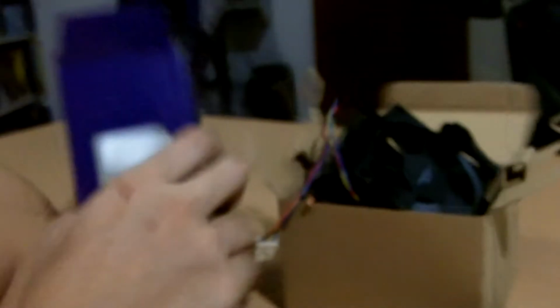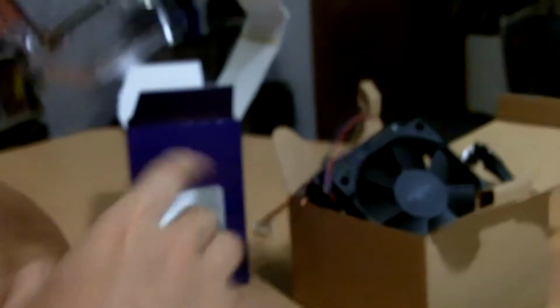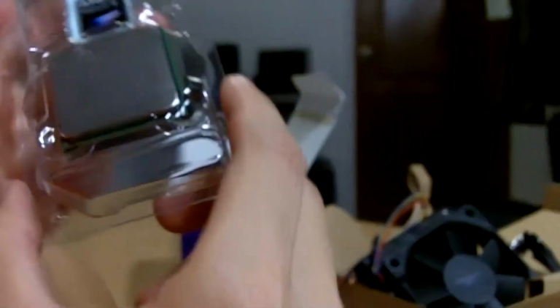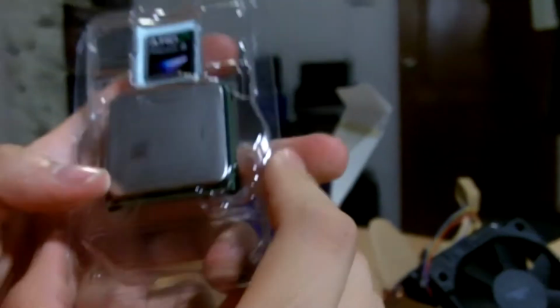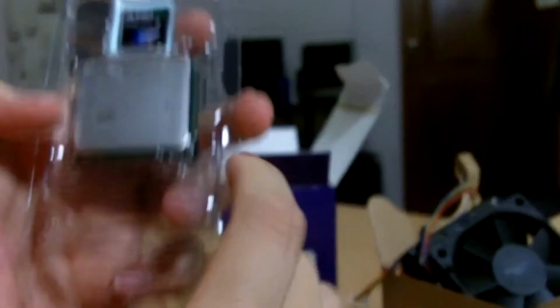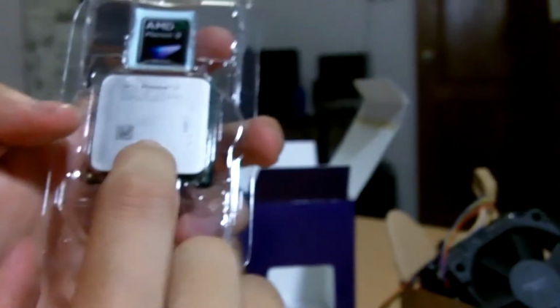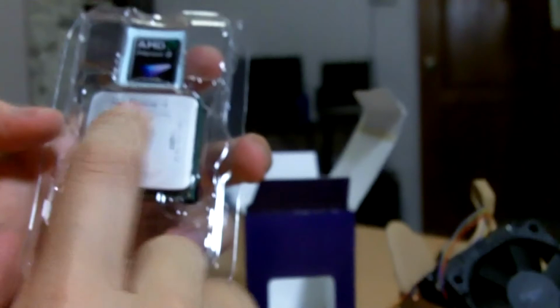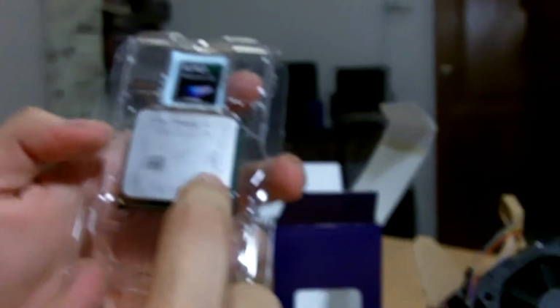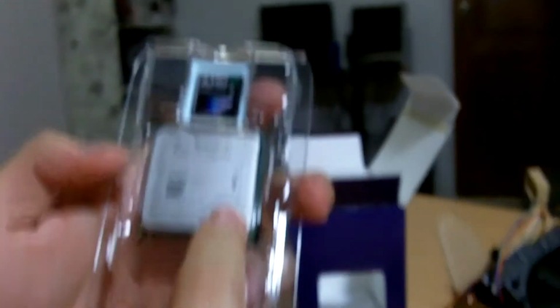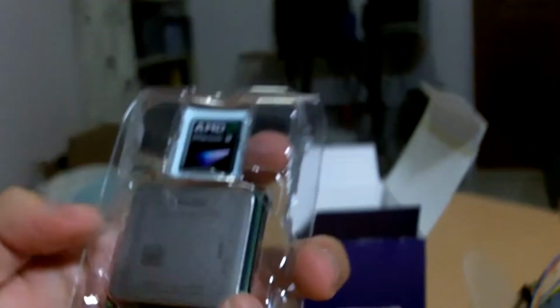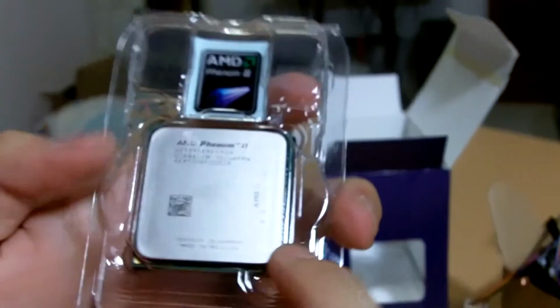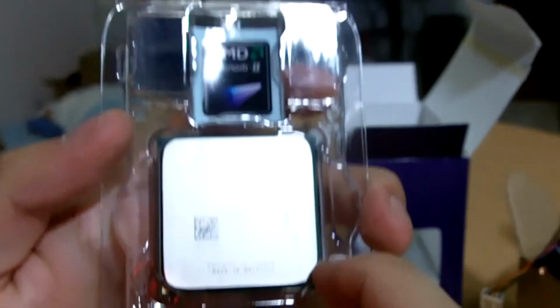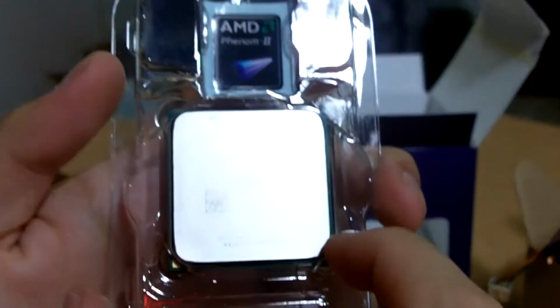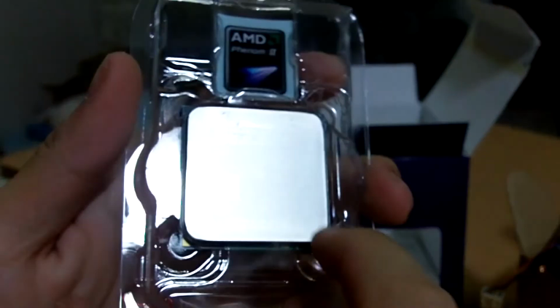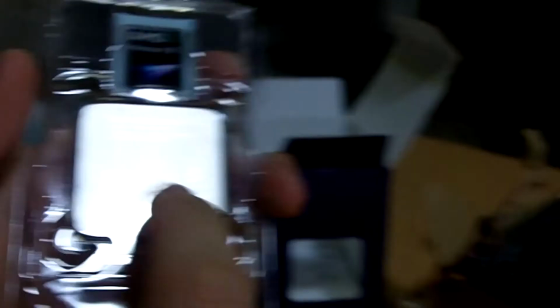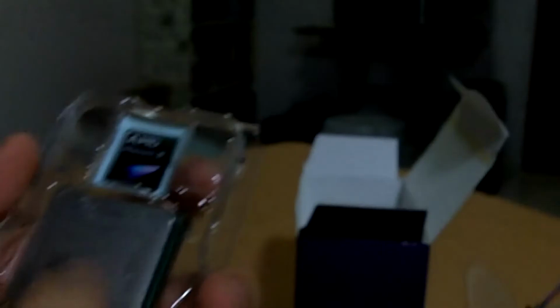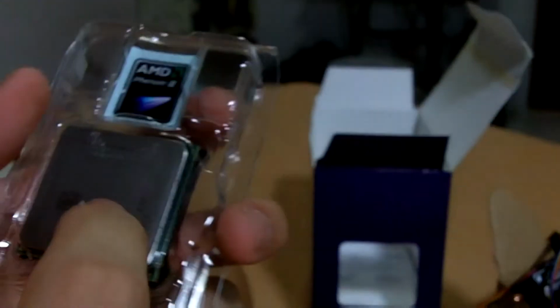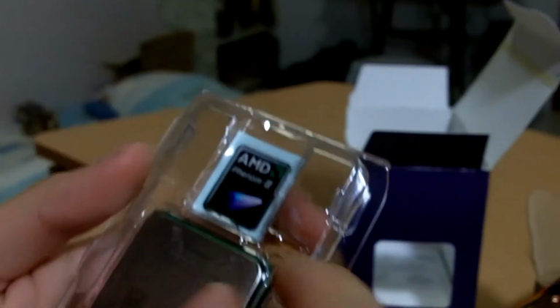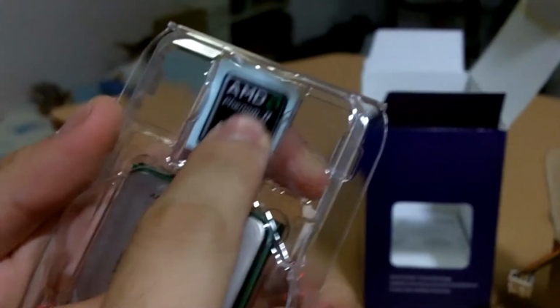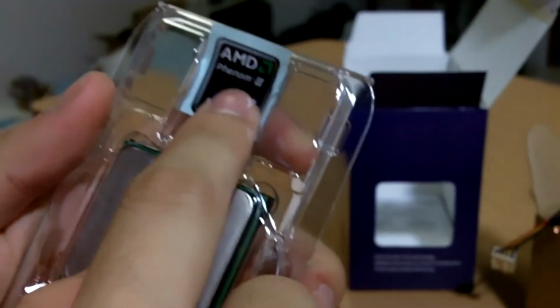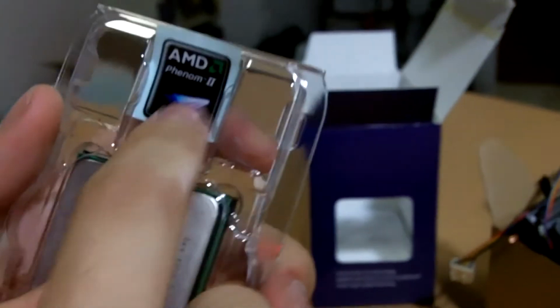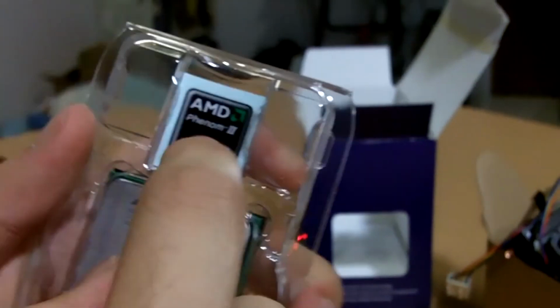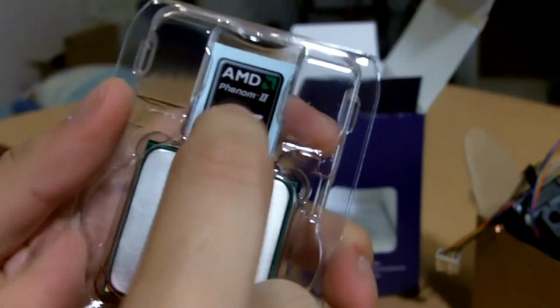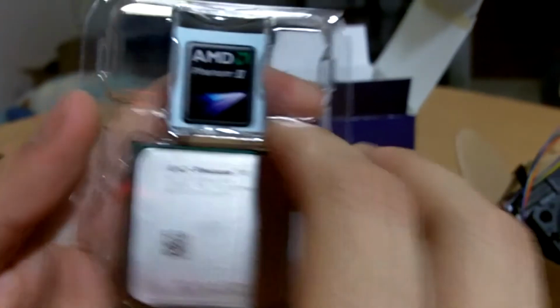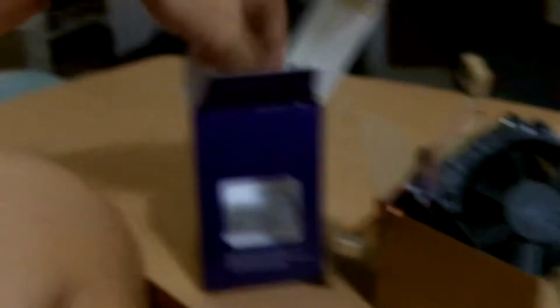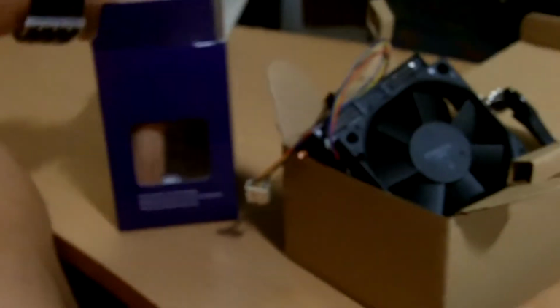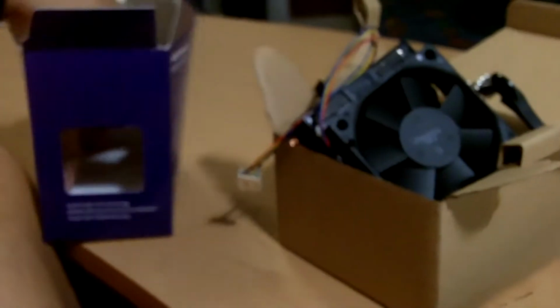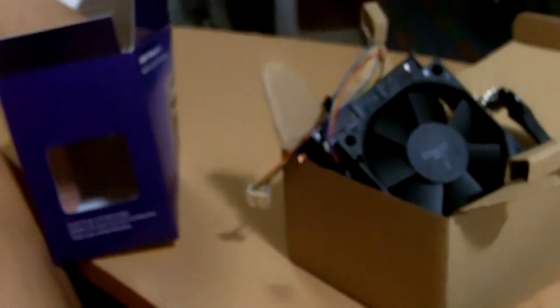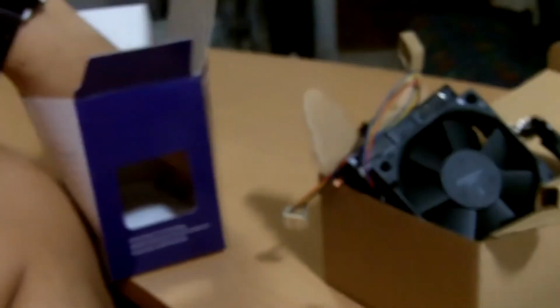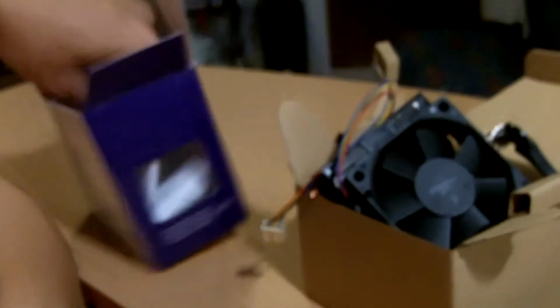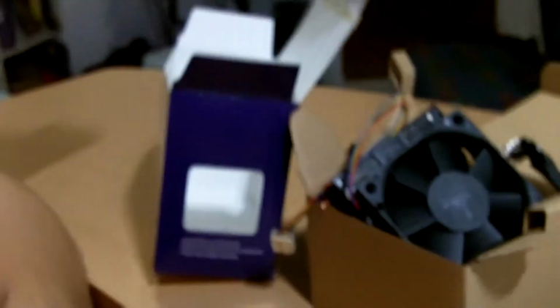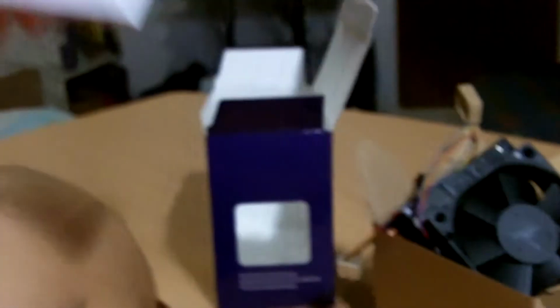We have the AMD Phenom 2 processor itself — it is the 1055T. And currently we have the case badge over here, the Phenom 2 case badge.